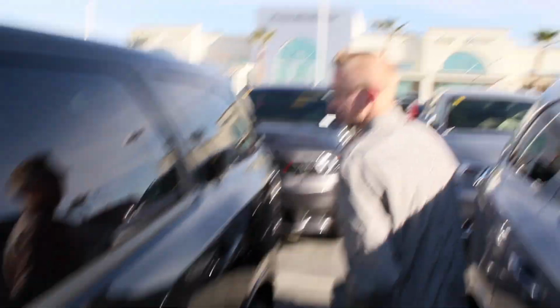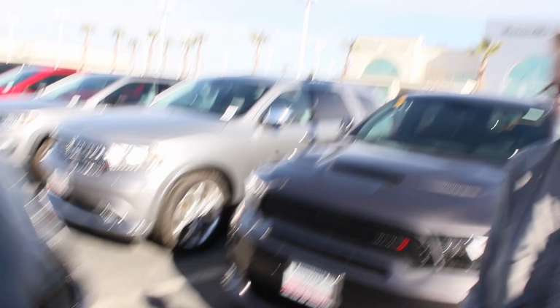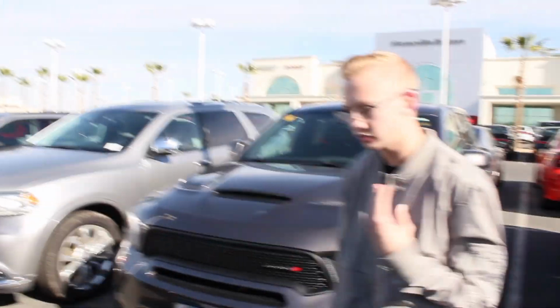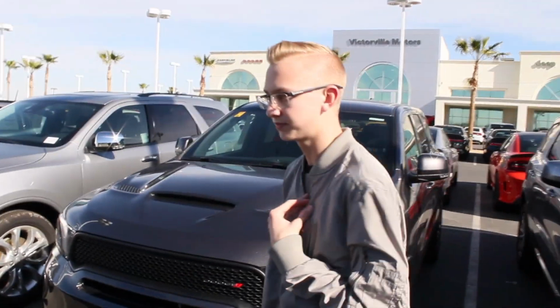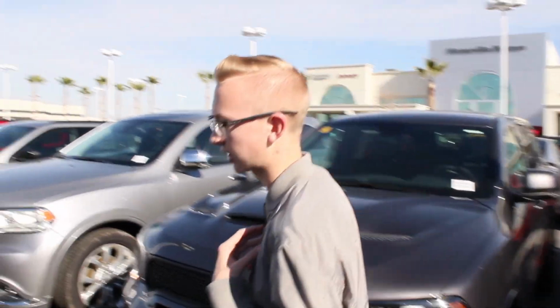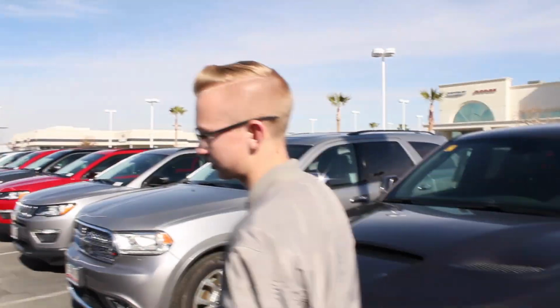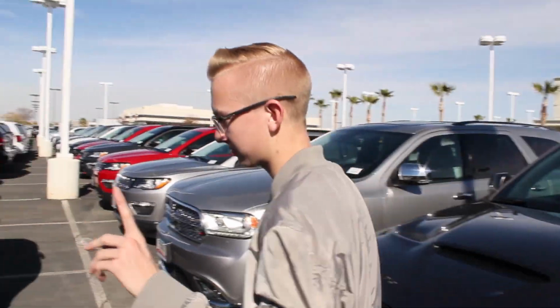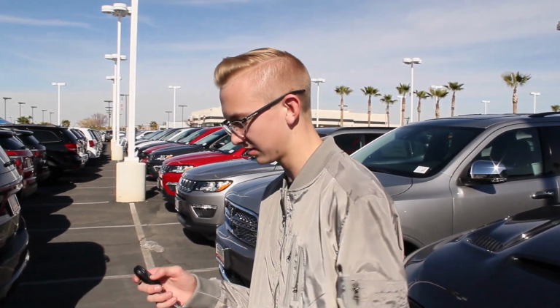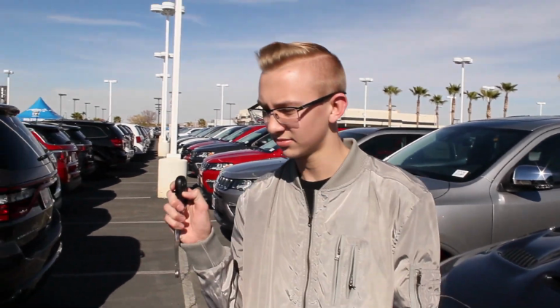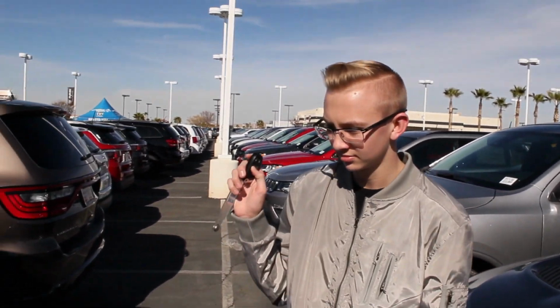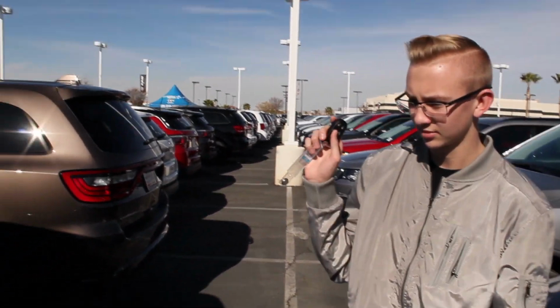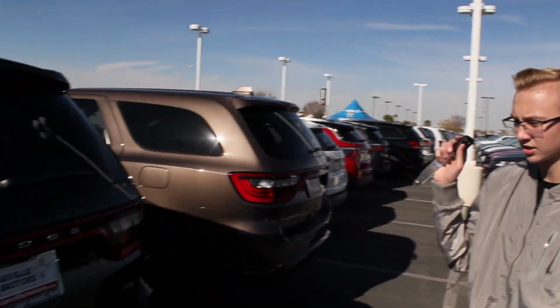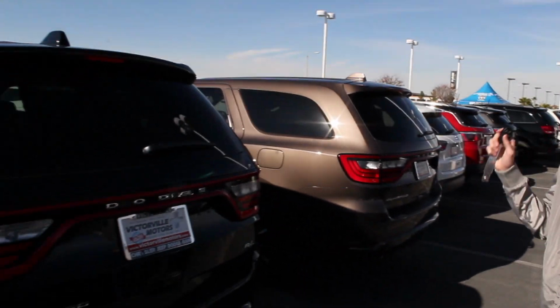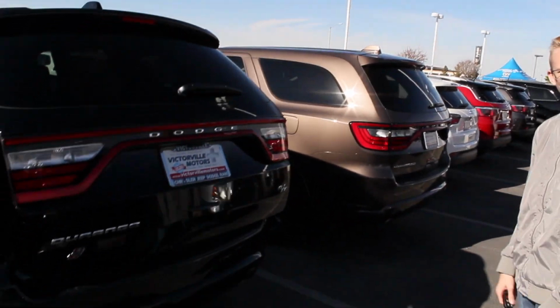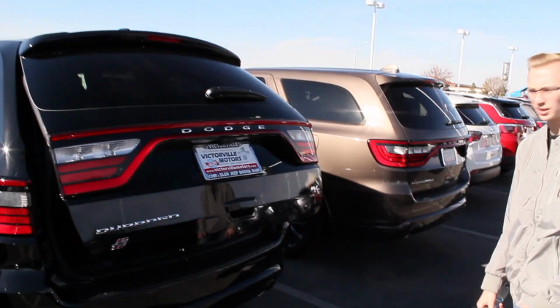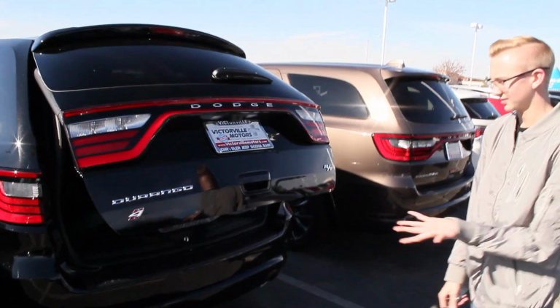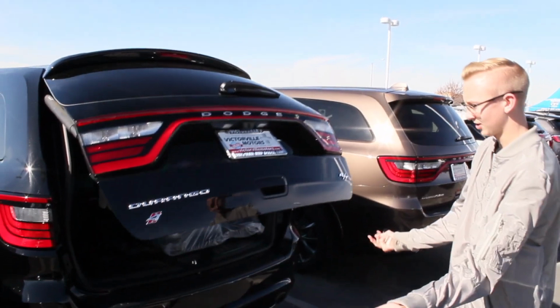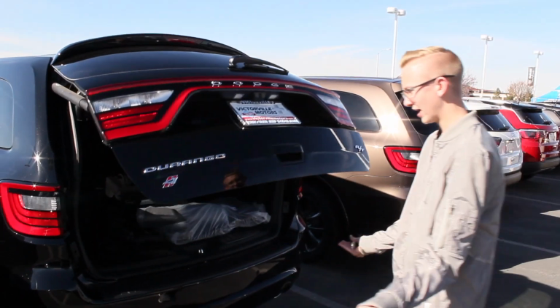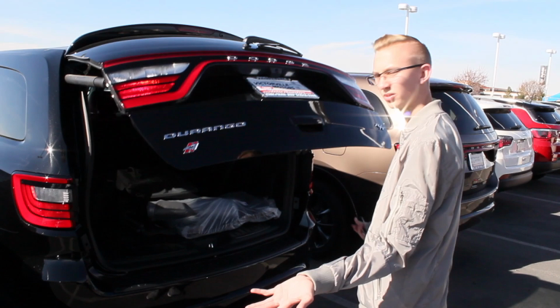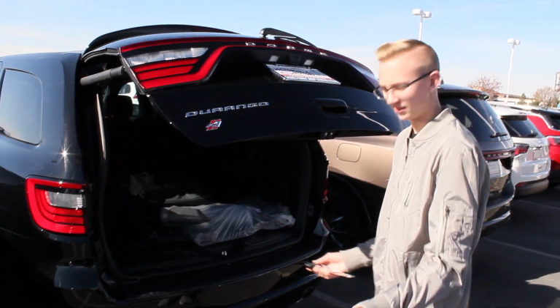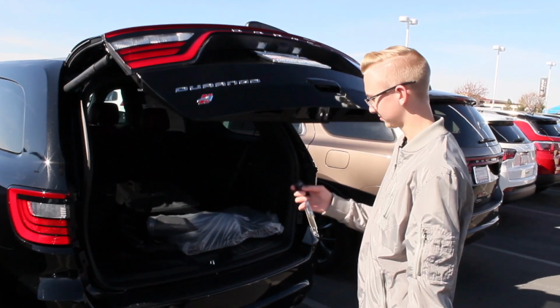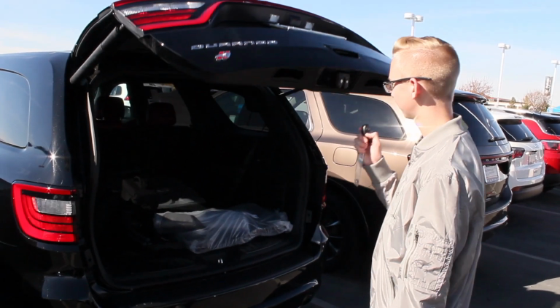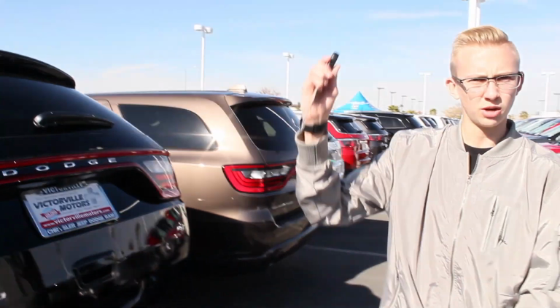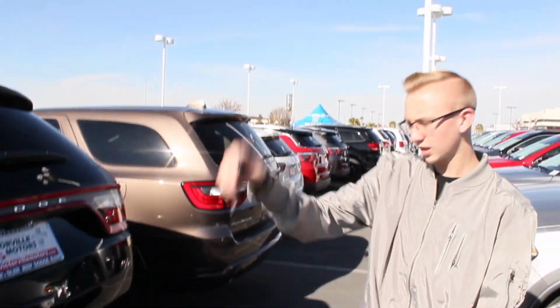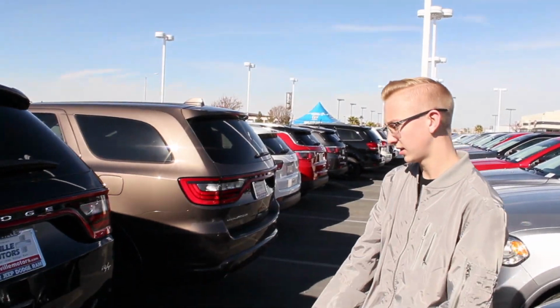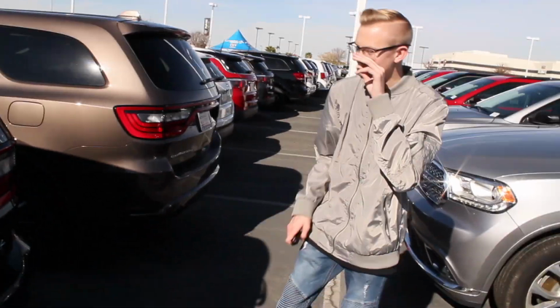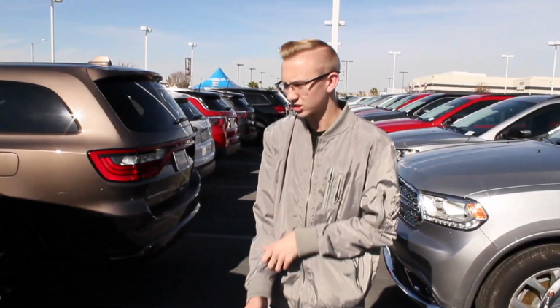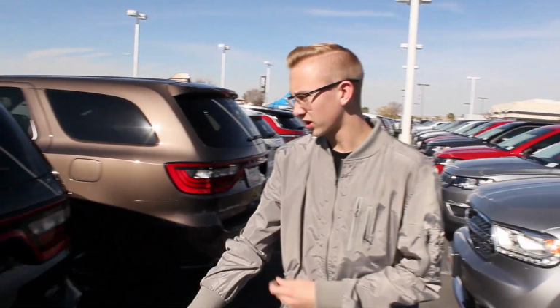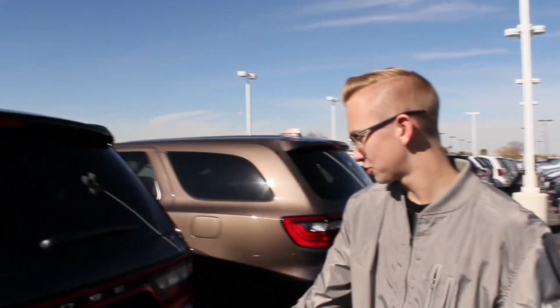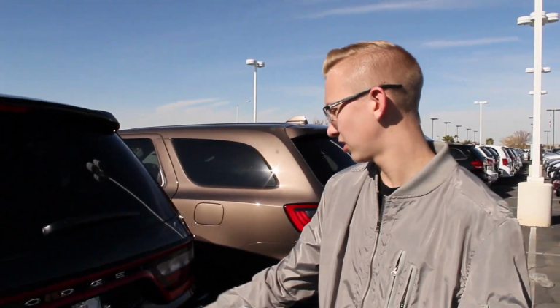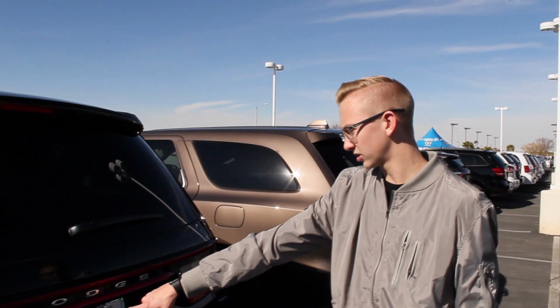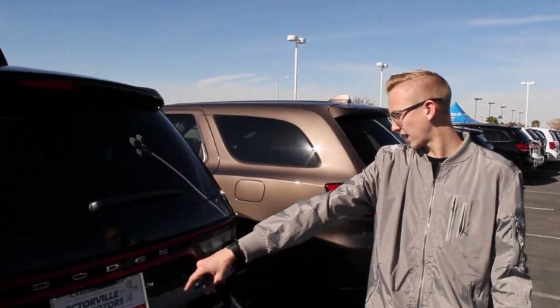It's a three-row SUV. Got that trunk — double touch that and it opens up. No hands, no nothing. You double click it again to close.